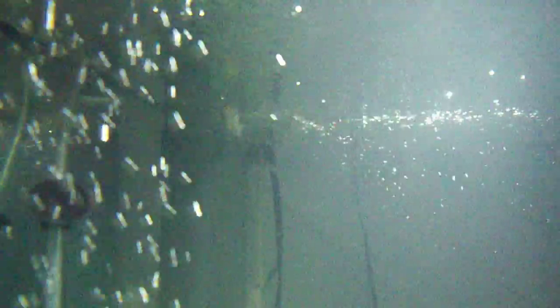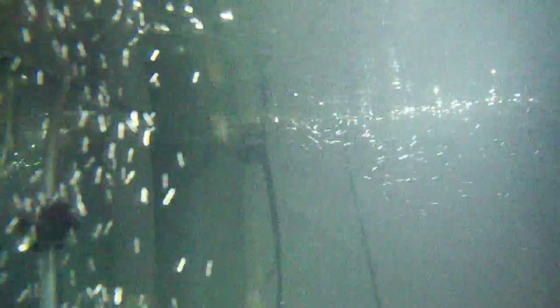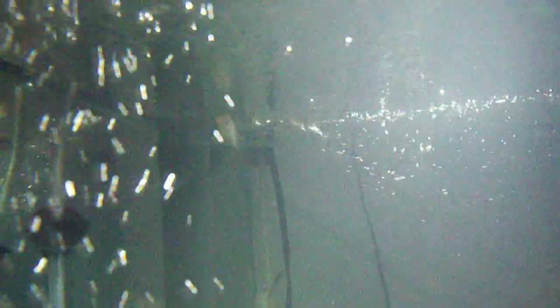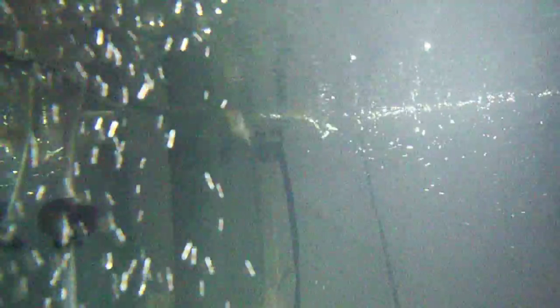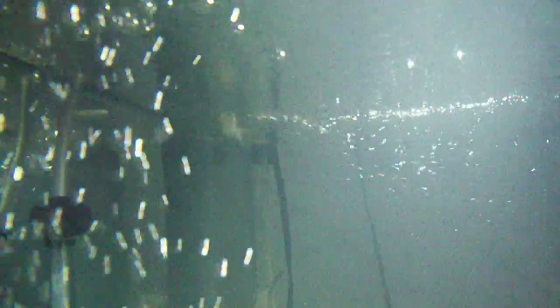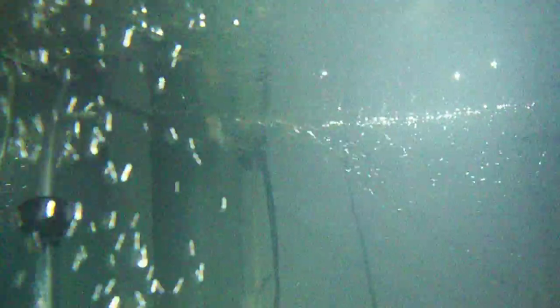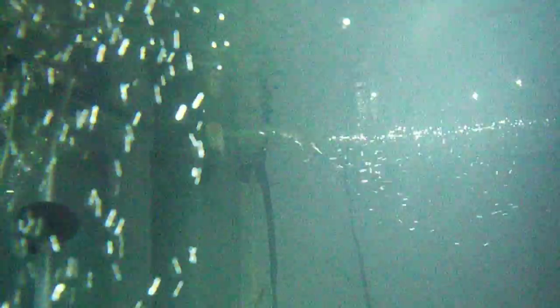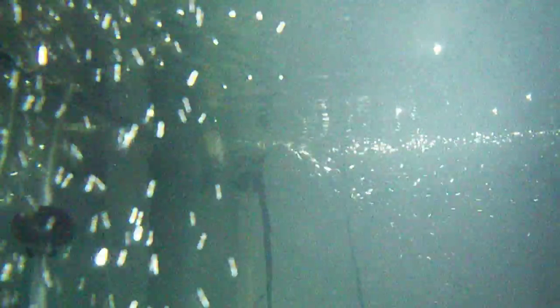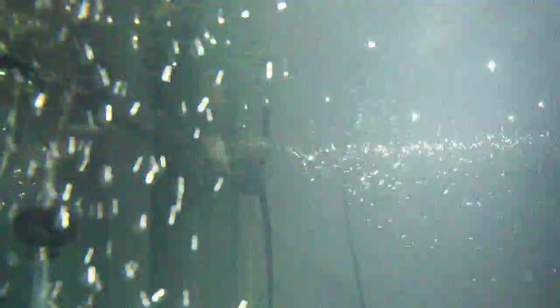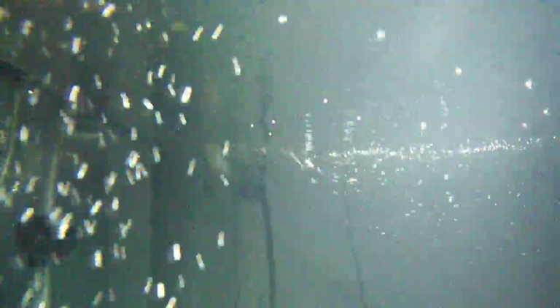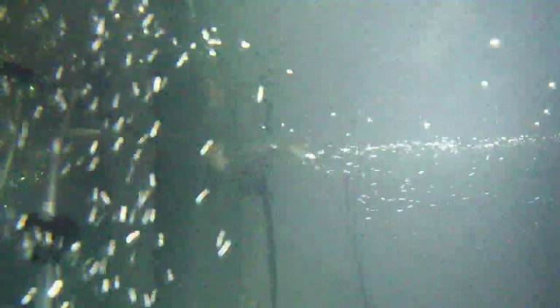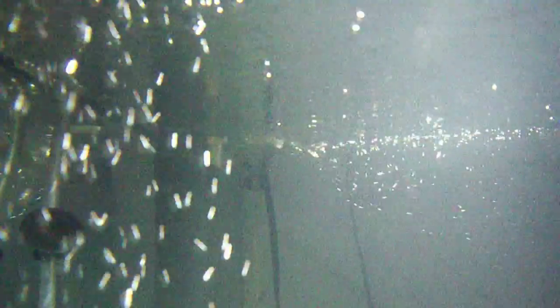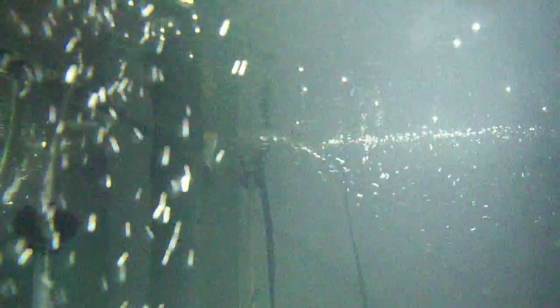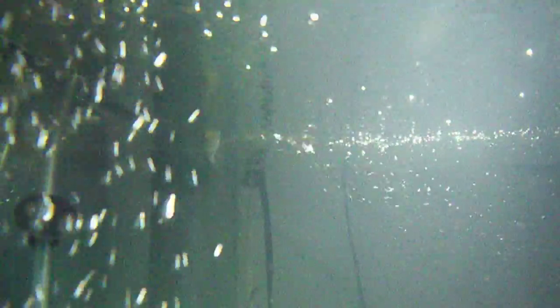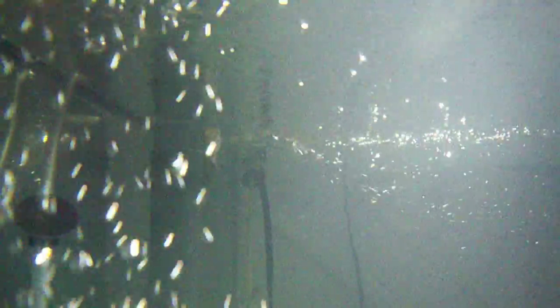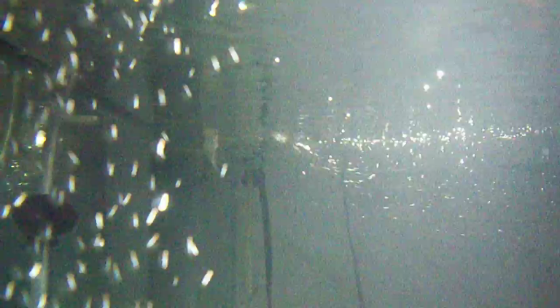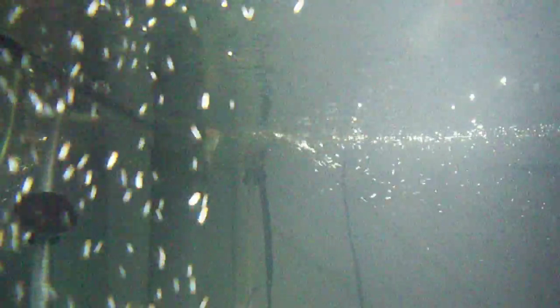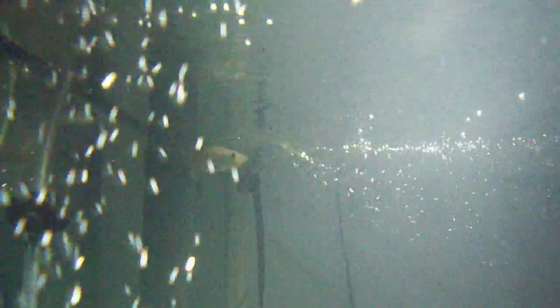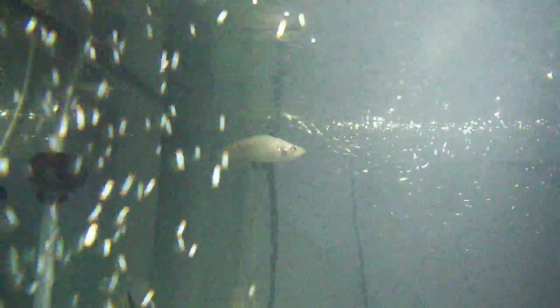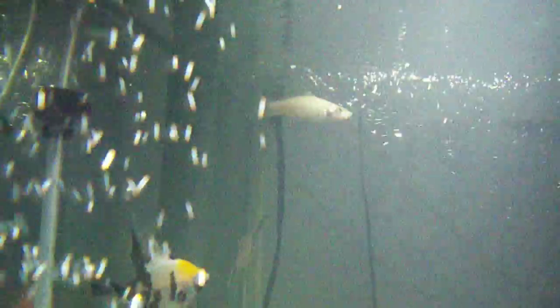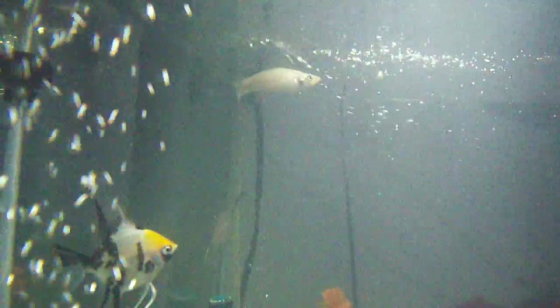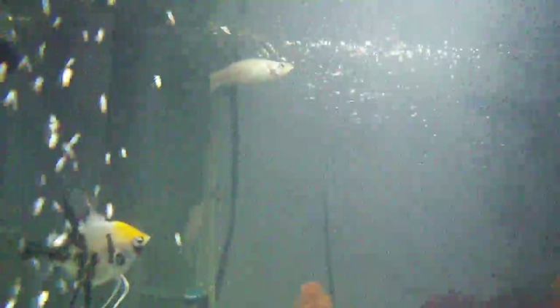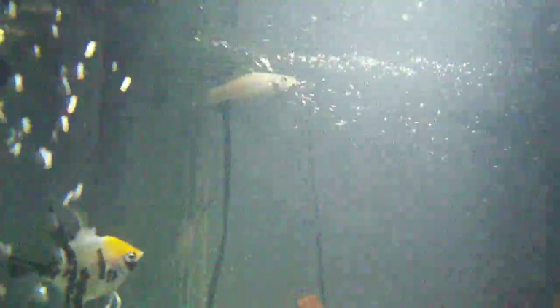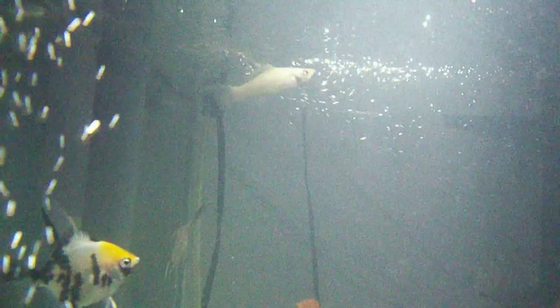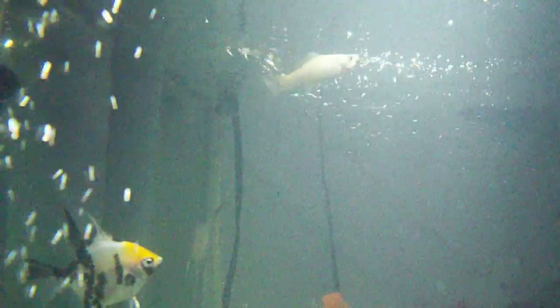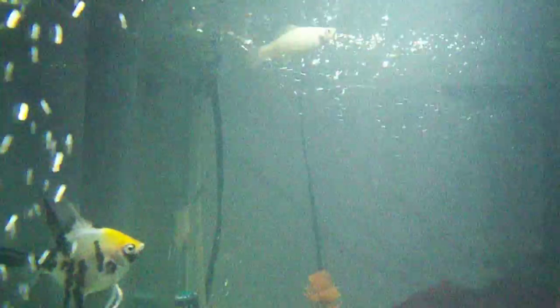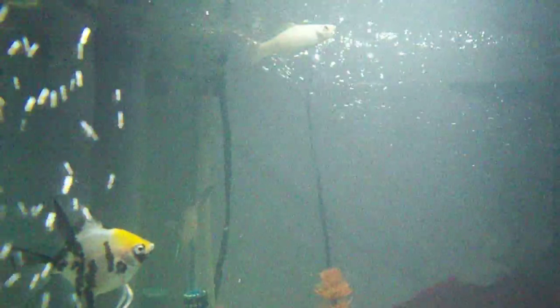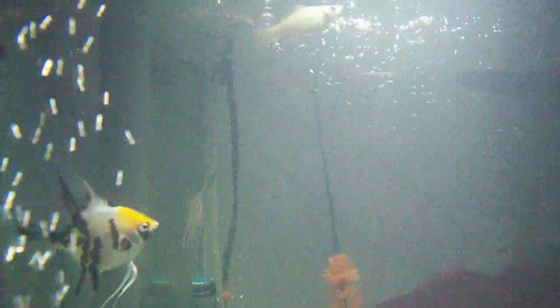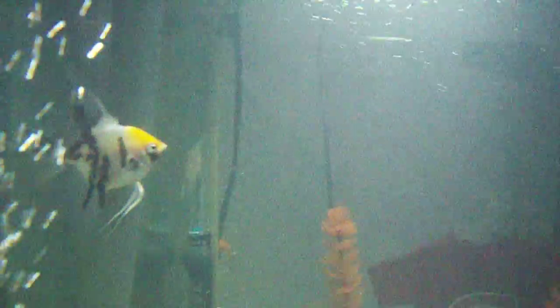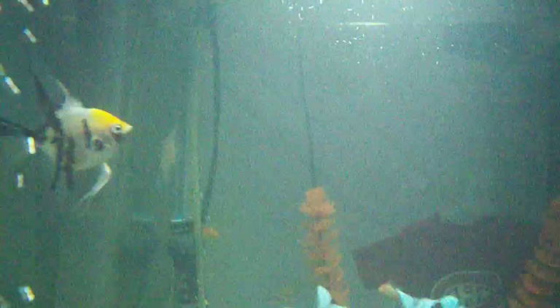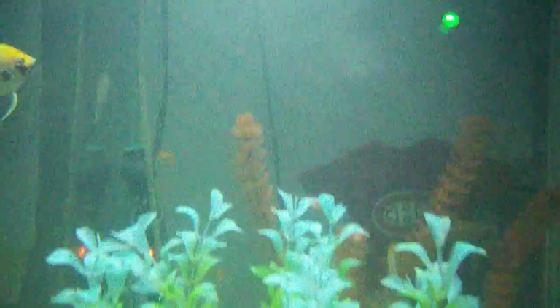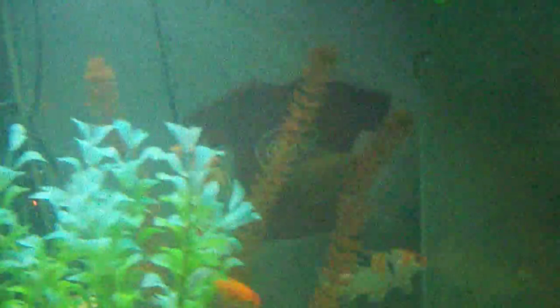Time for a side view. There's one sailfin molly female up there alone — I don't know why, I think she's scared, she's been excluded. I think if any of the females do get pregnant, that'd be good — I could sell them.